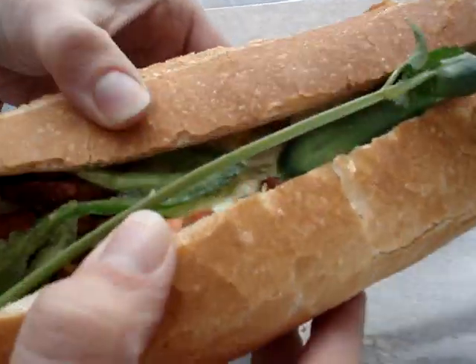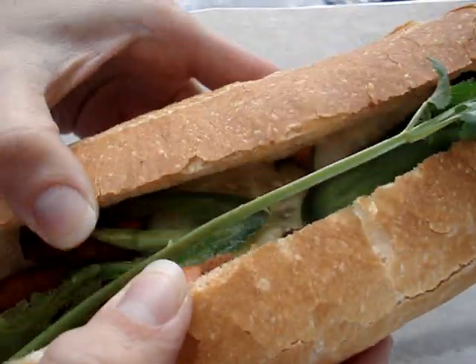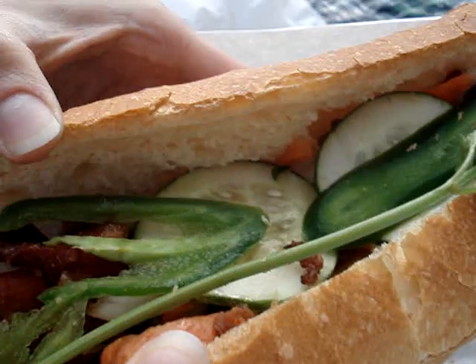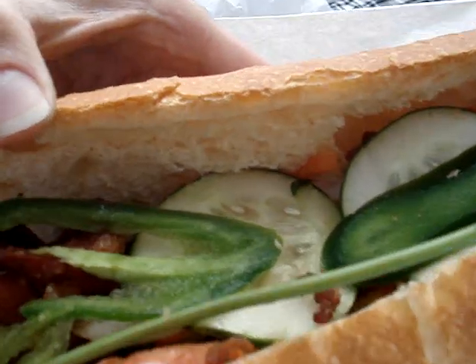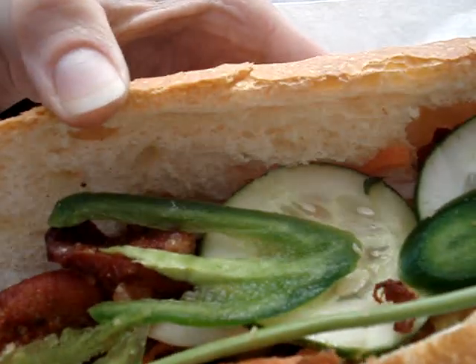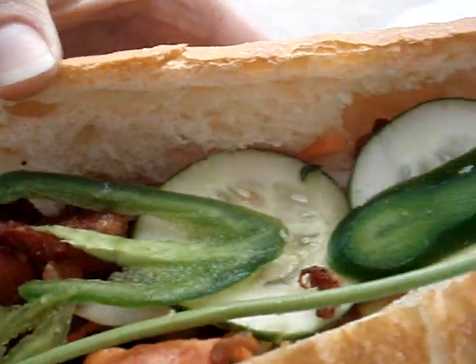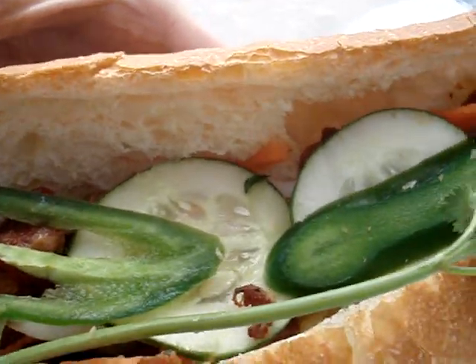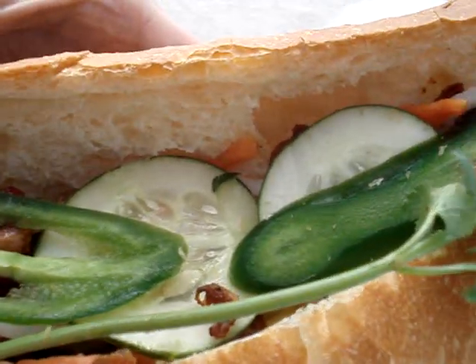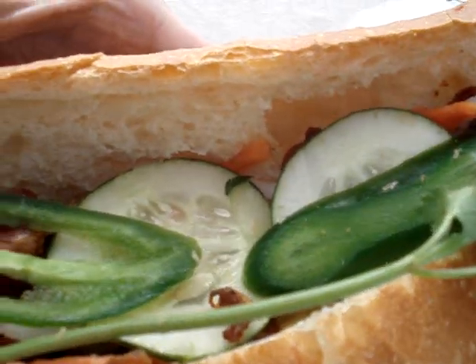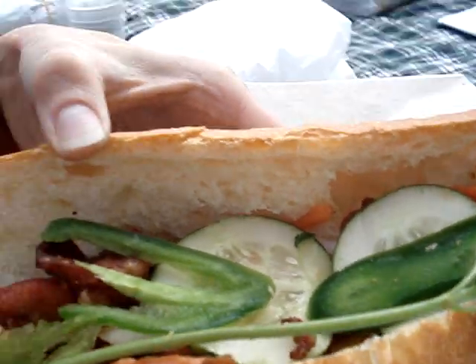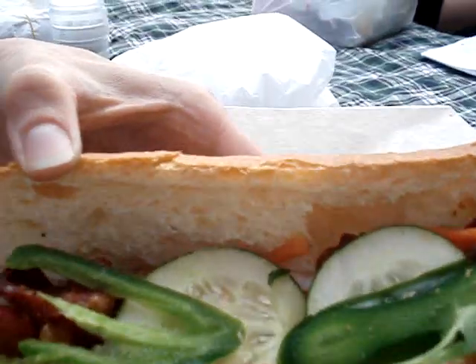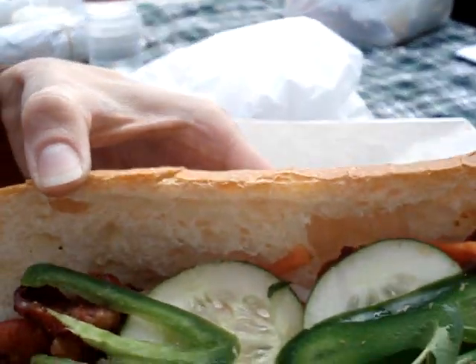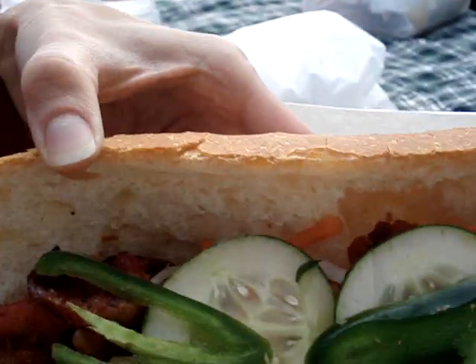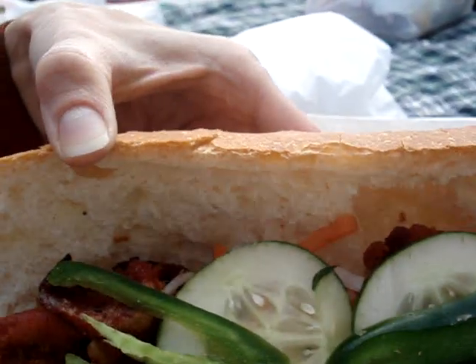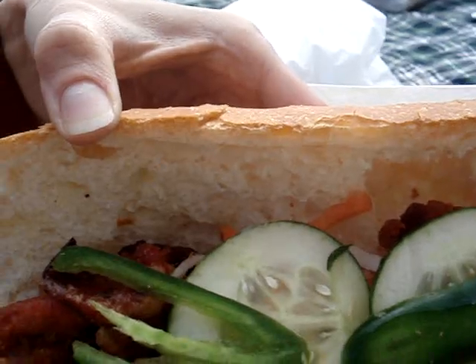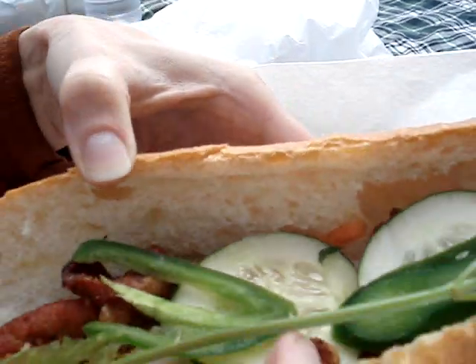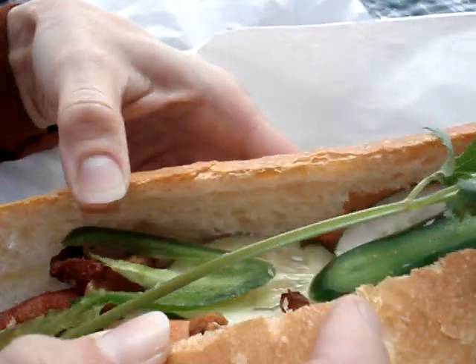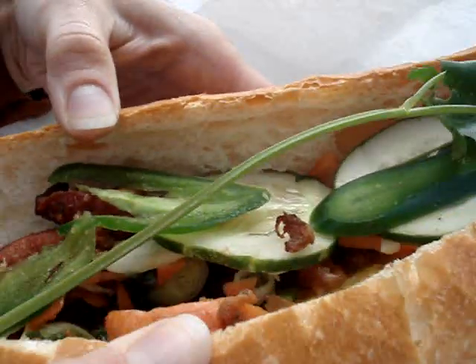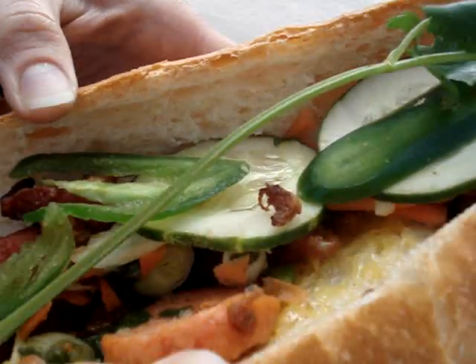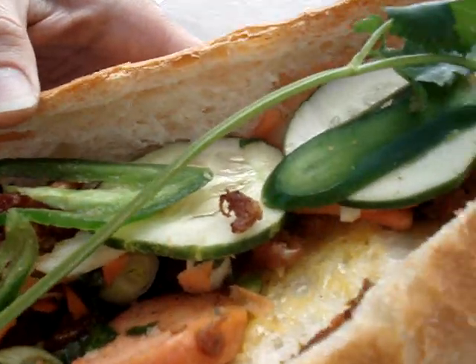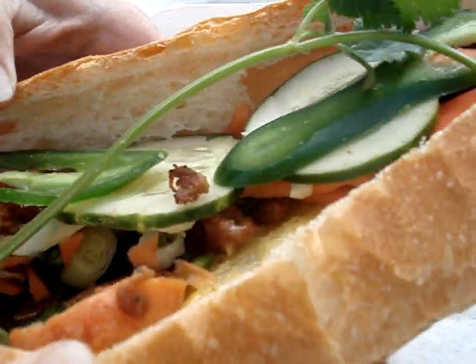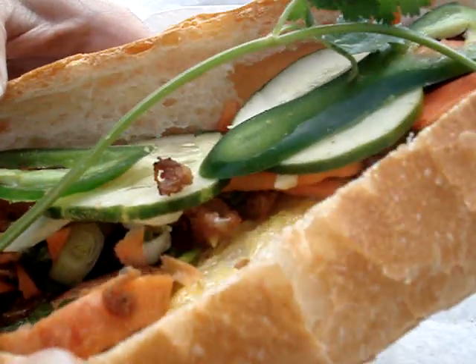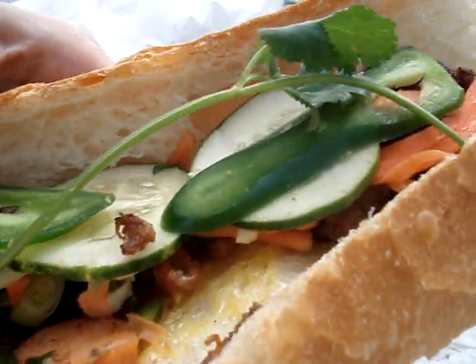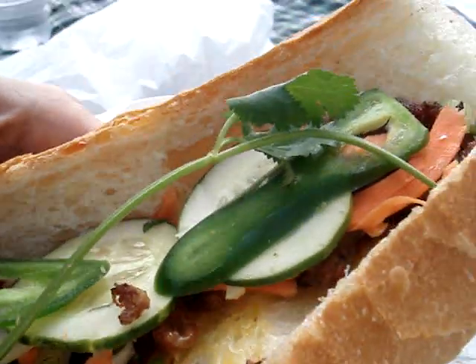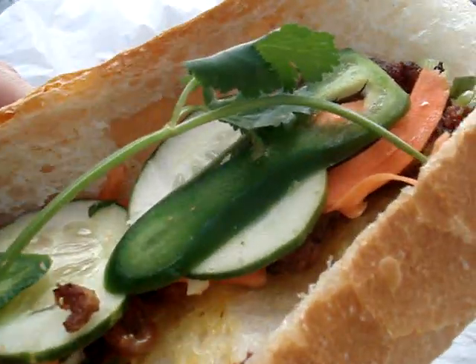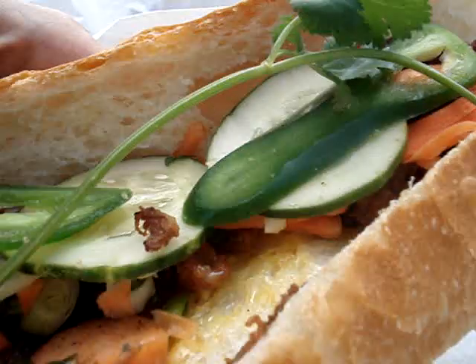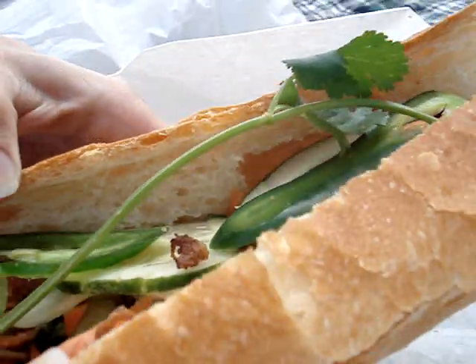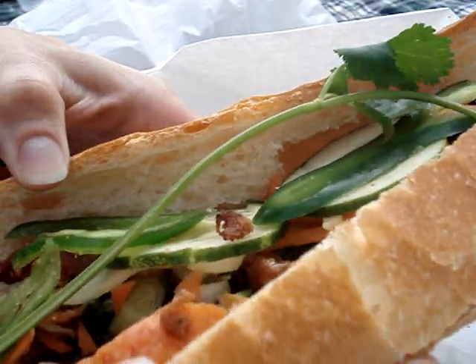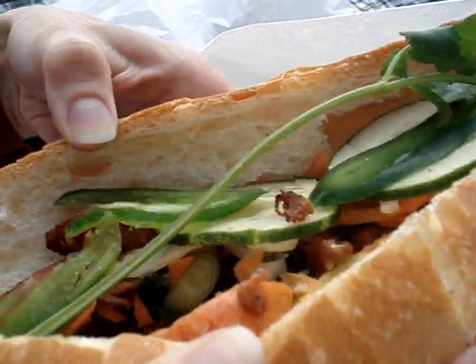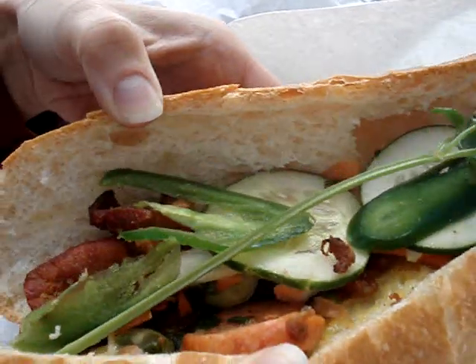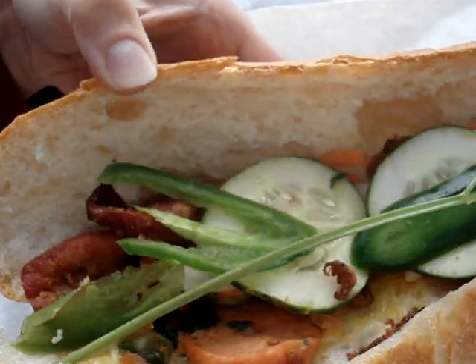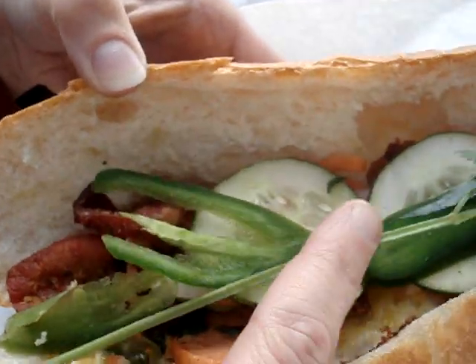So what do we have here? We have jalapeño peppers, cucumber, carrot. There's some sort of — is that butter? What kind of sauce is that? I don't know, we'll find out. Cilantro.